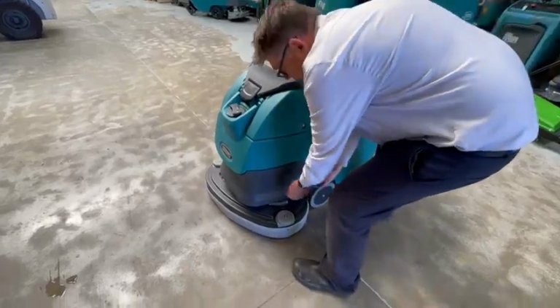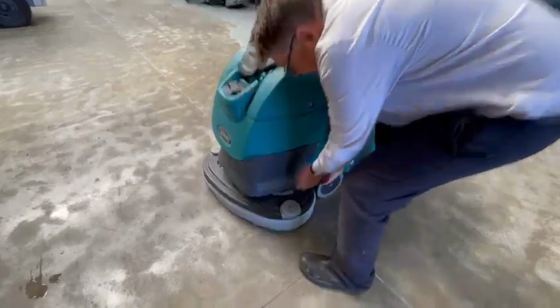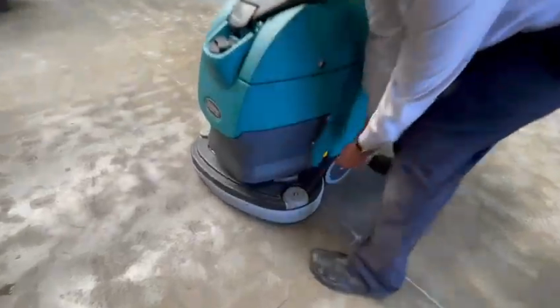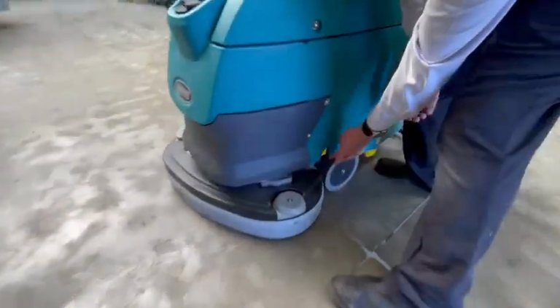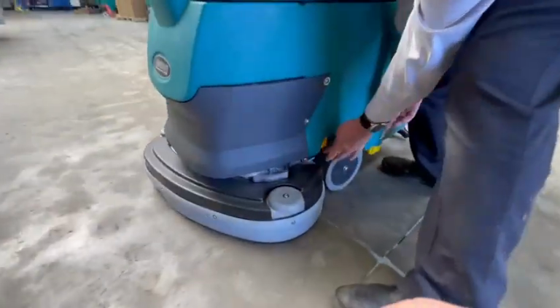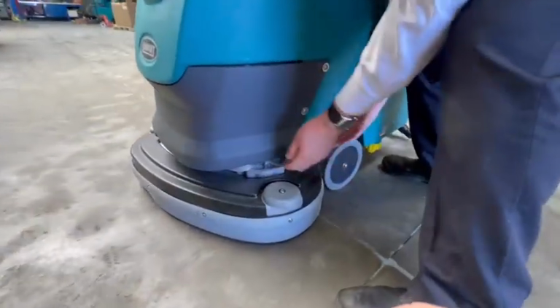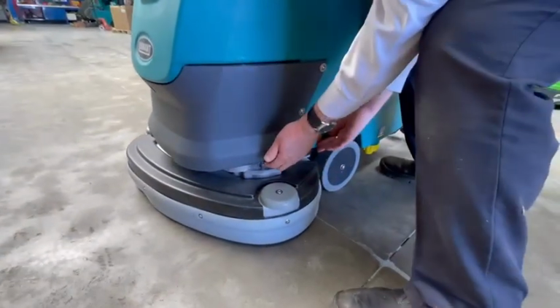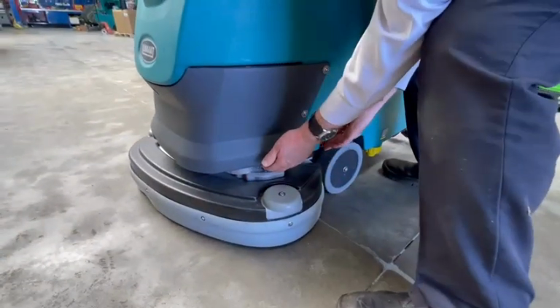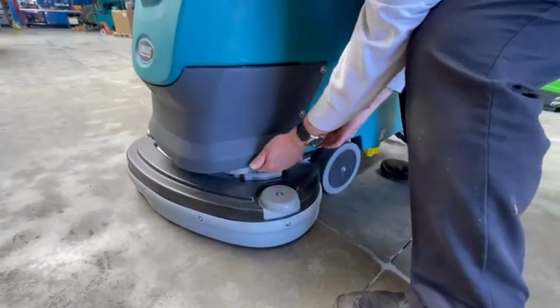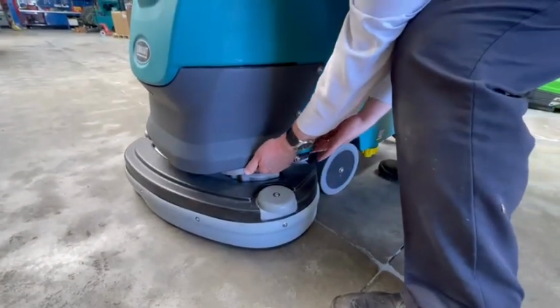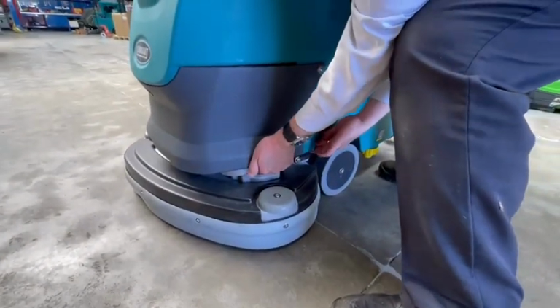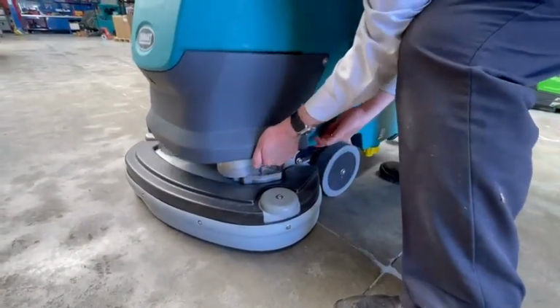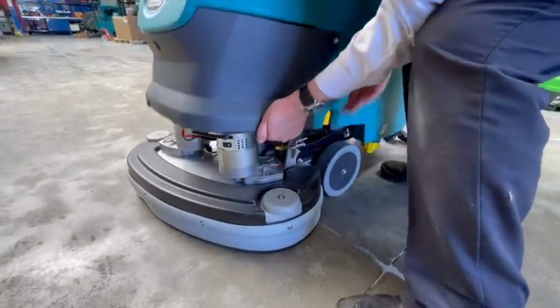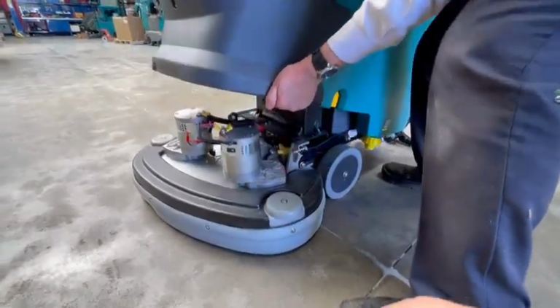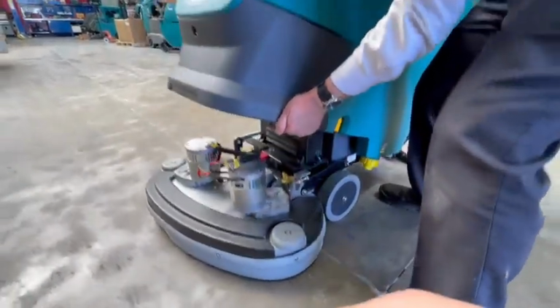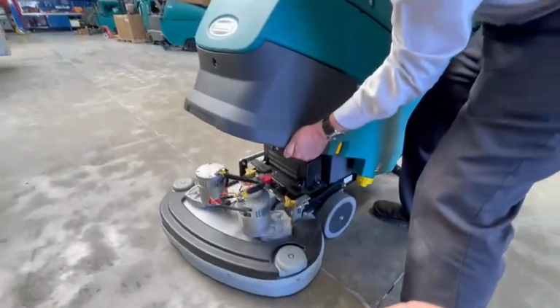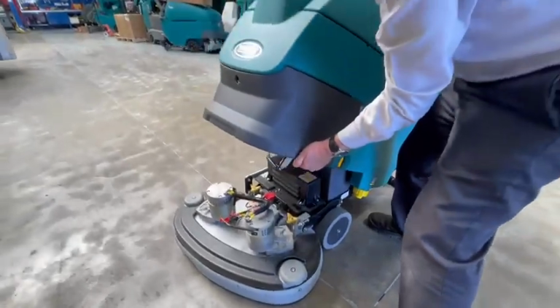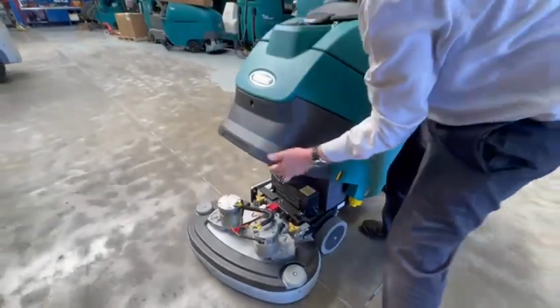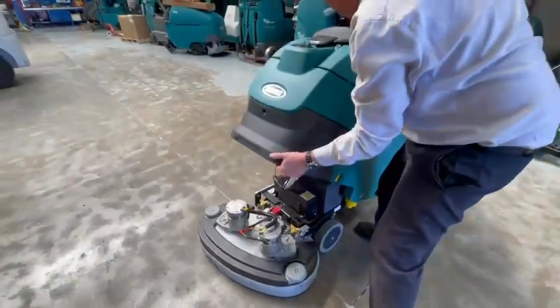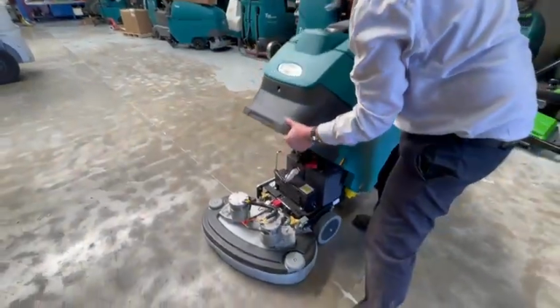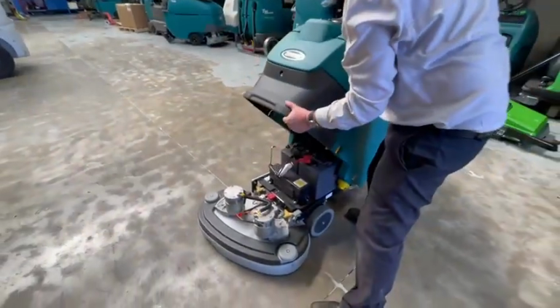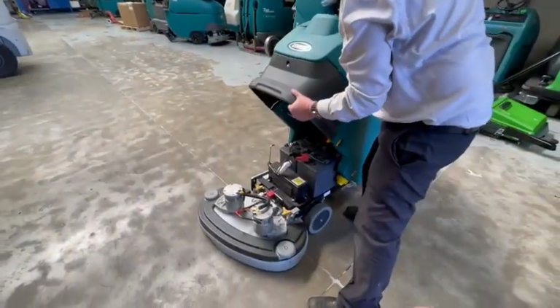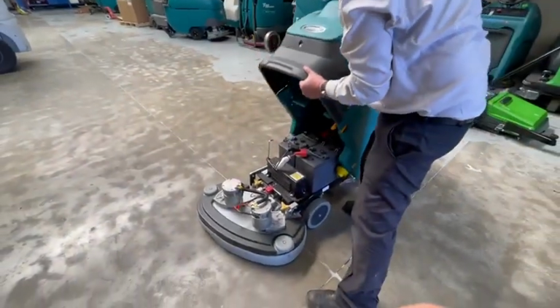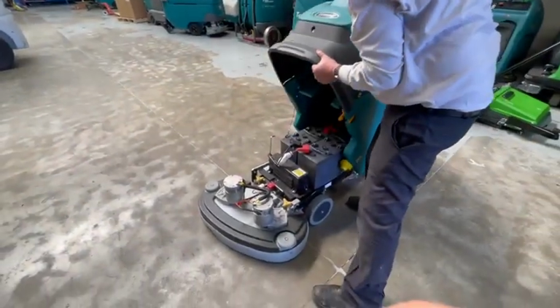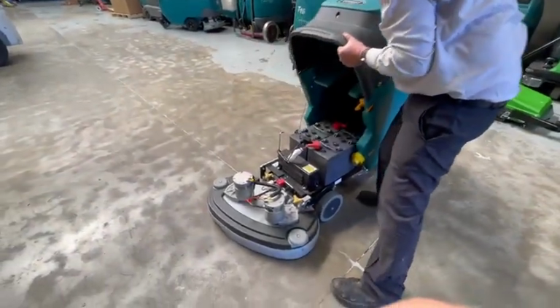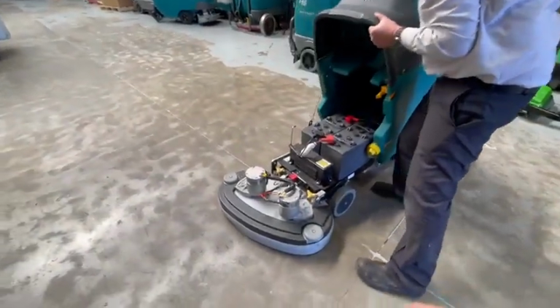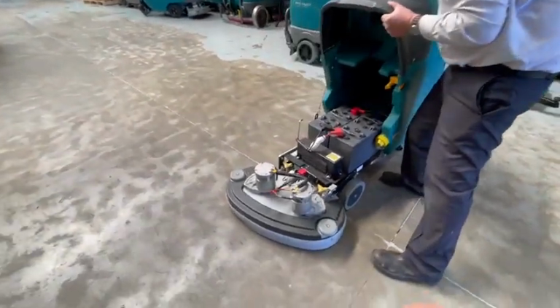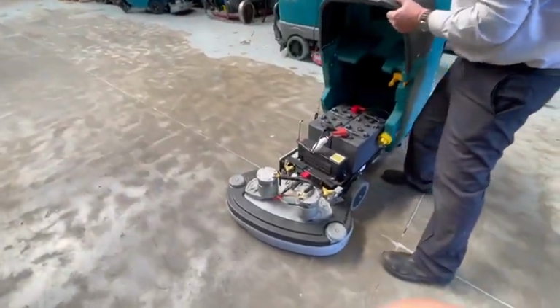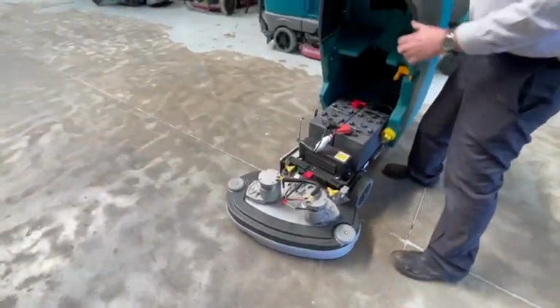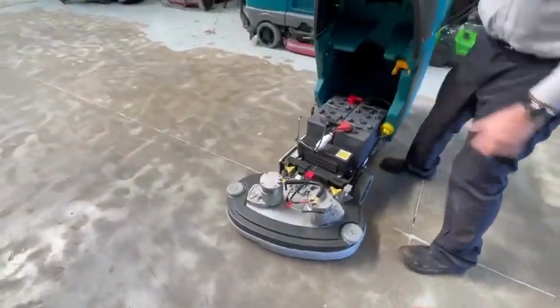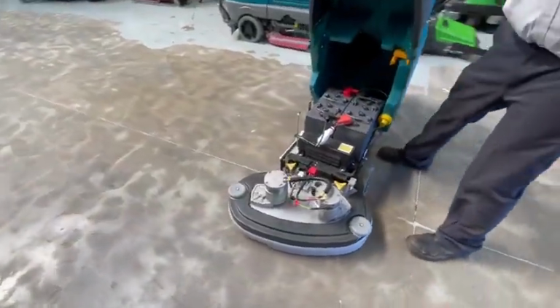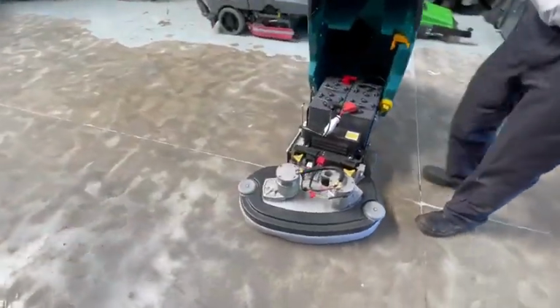Then pressing the yellow button down here, open the machine up. Make sure the machine's turned off.